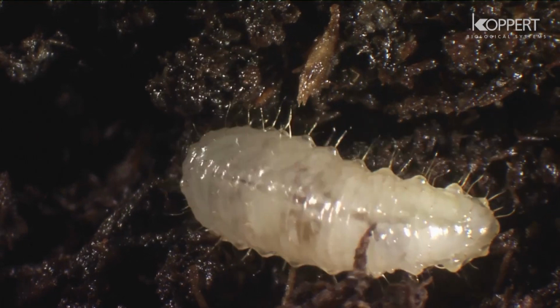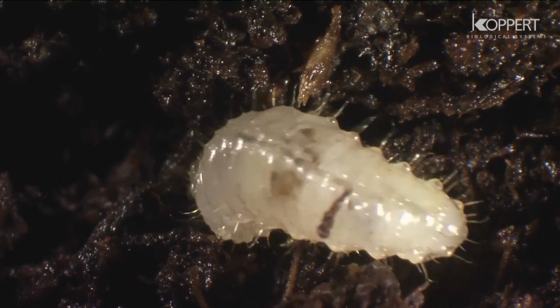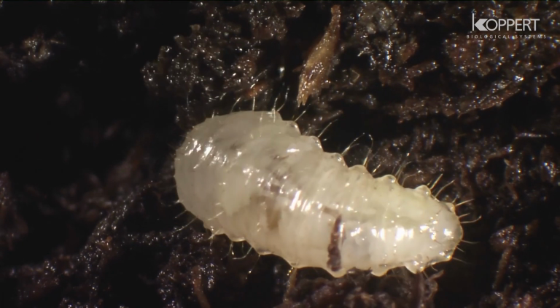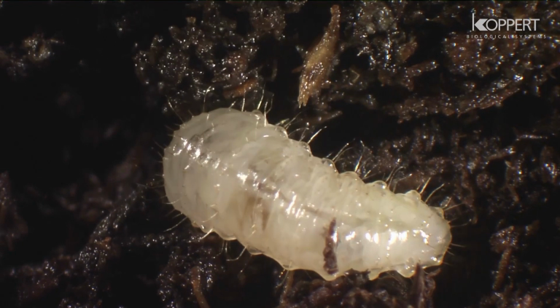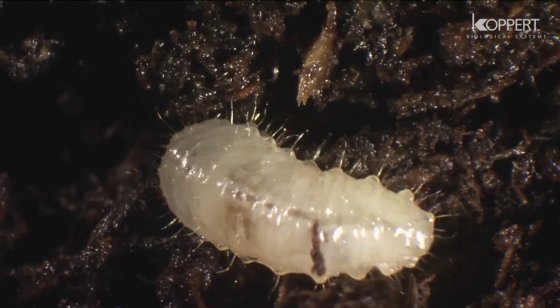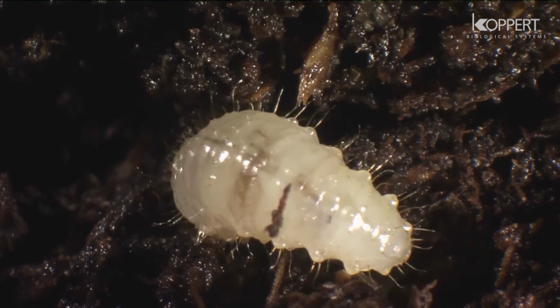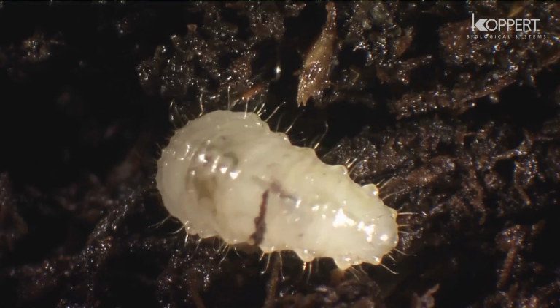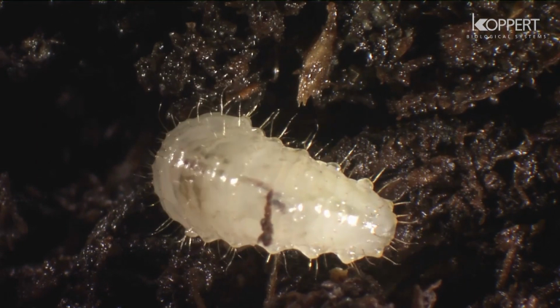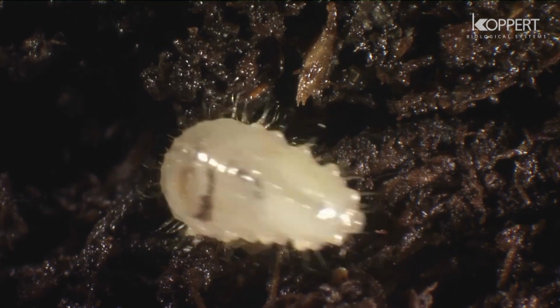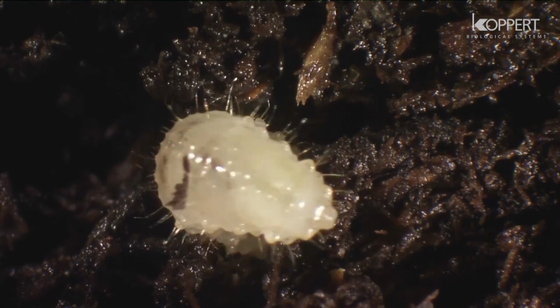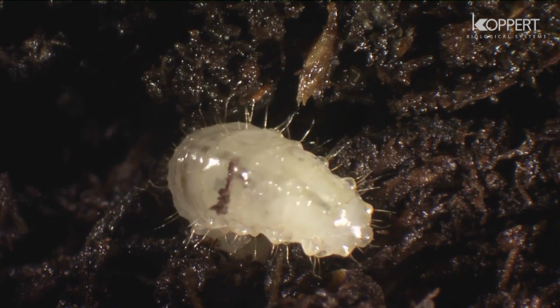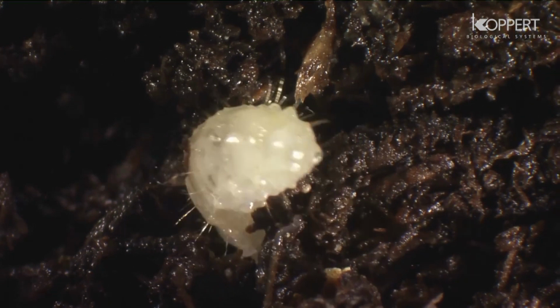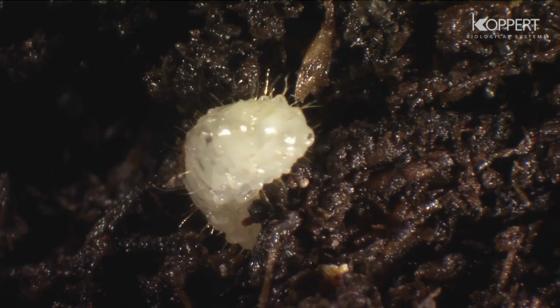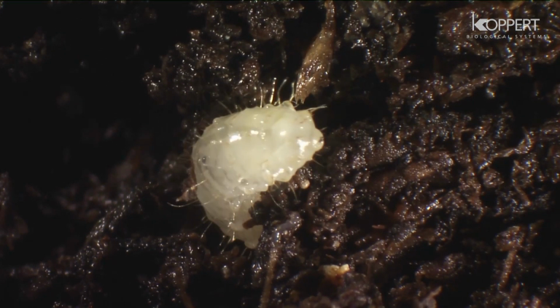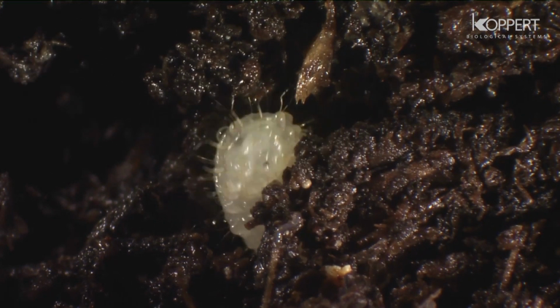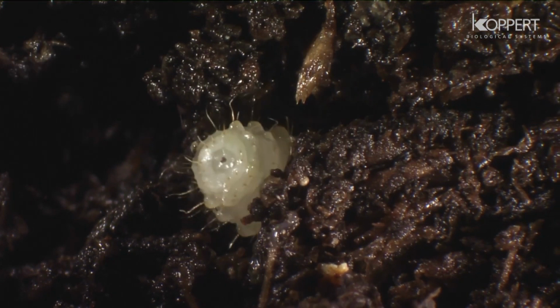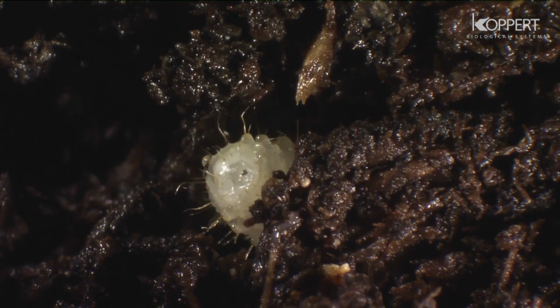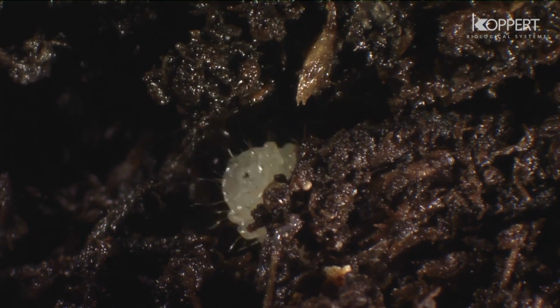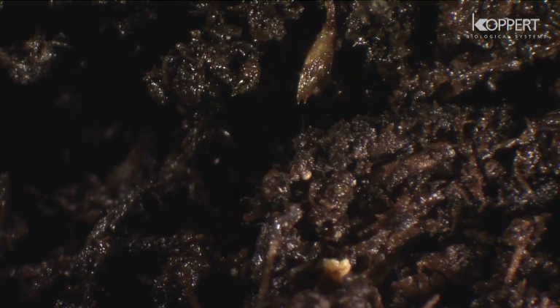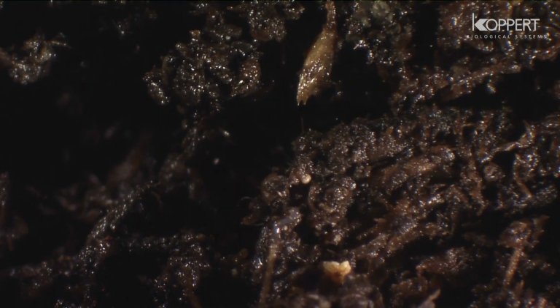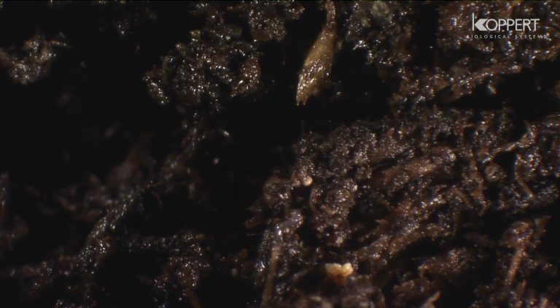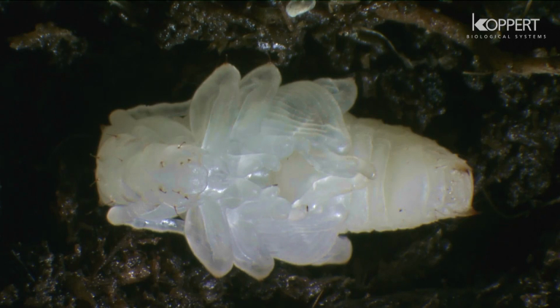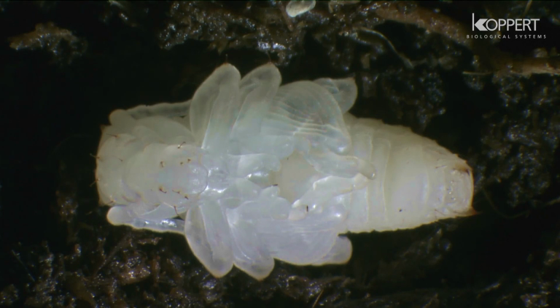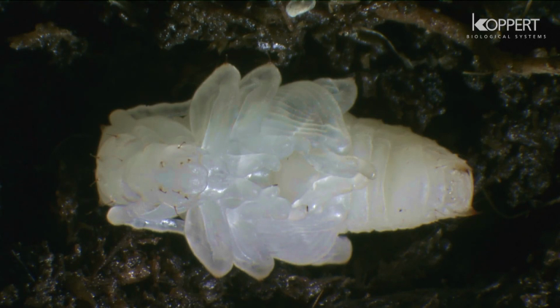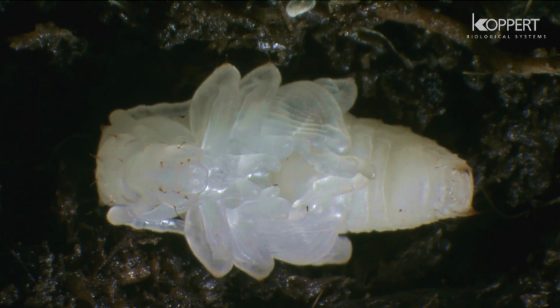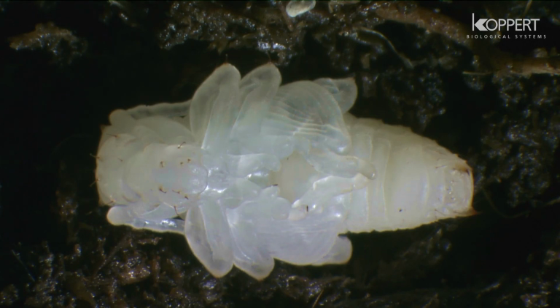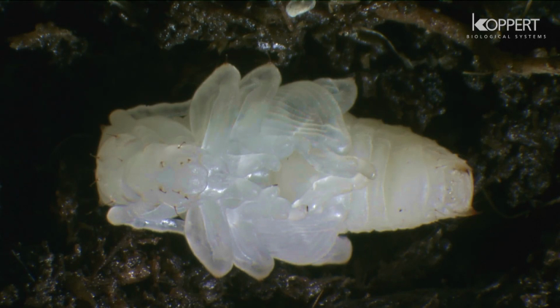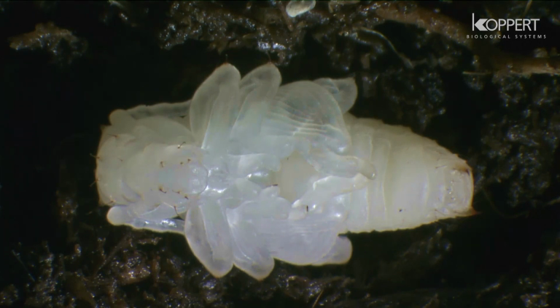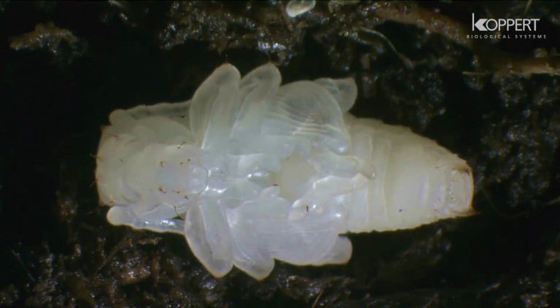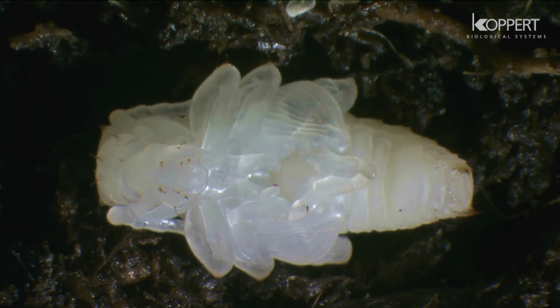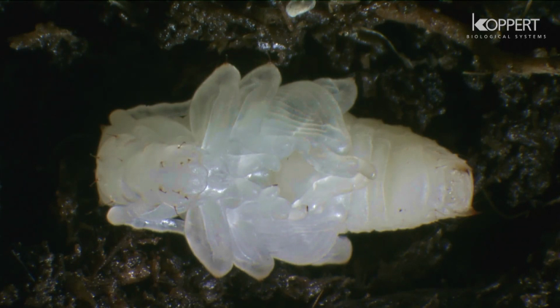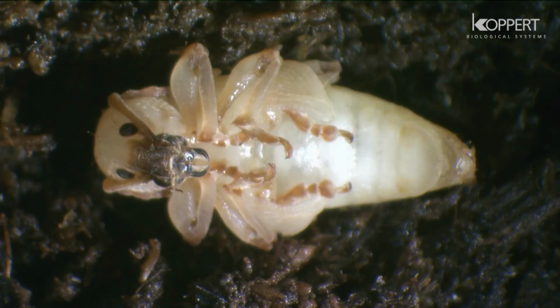After emergence, the larvae immediately hide in the soil. The larvae then turn into pupae, which eventually become adults.